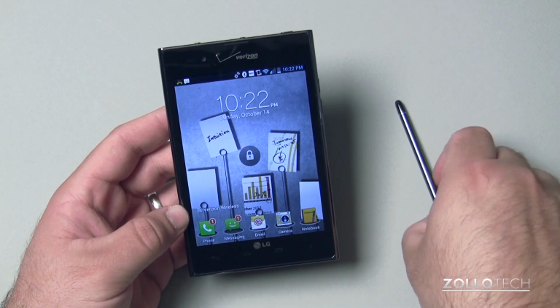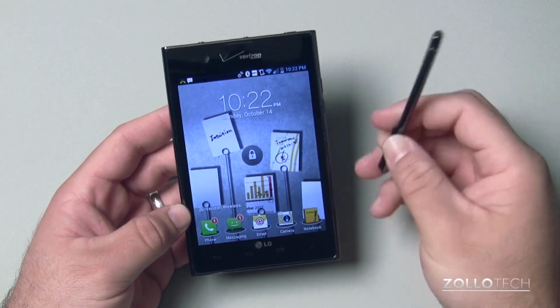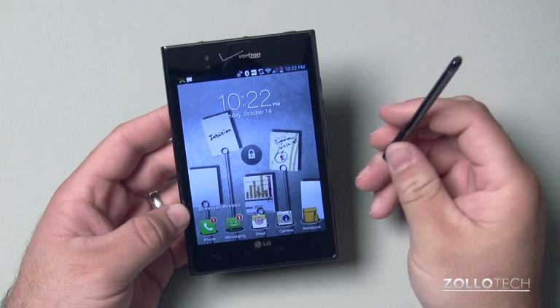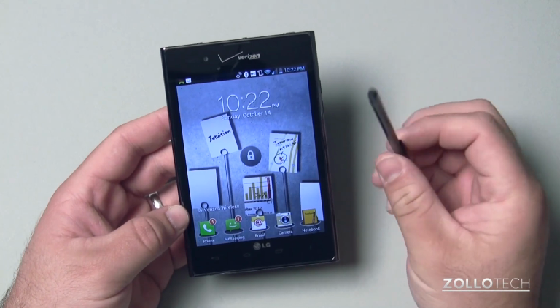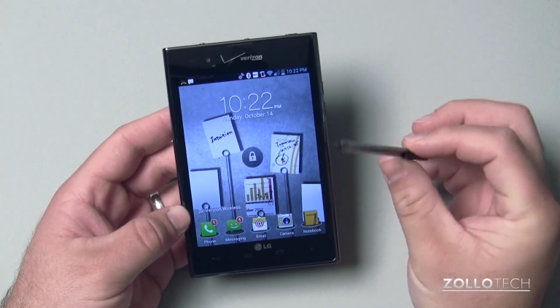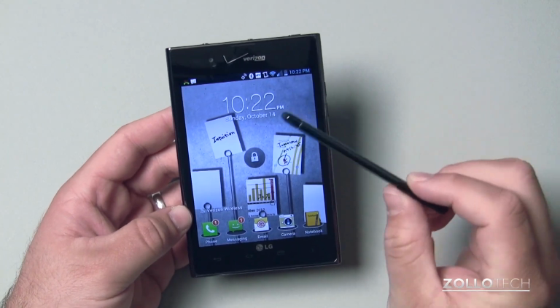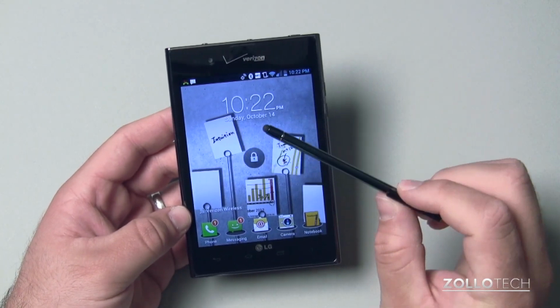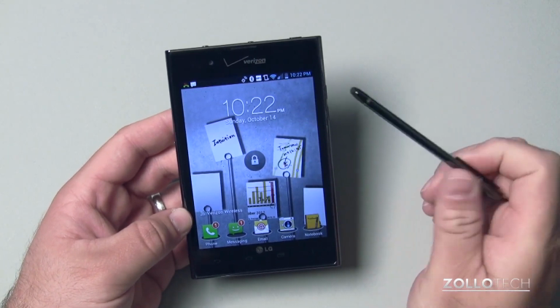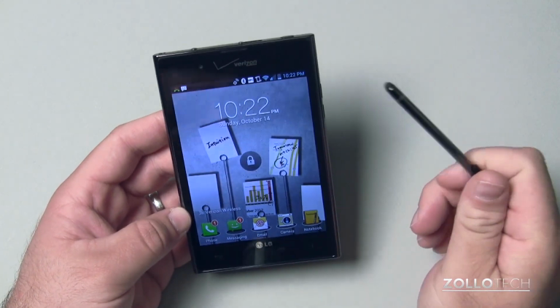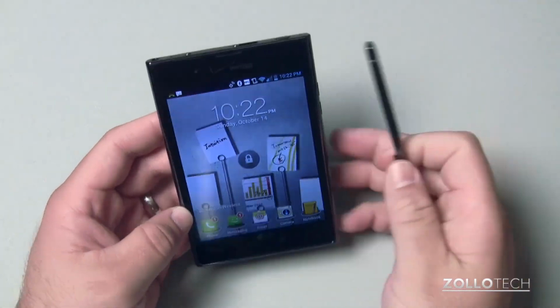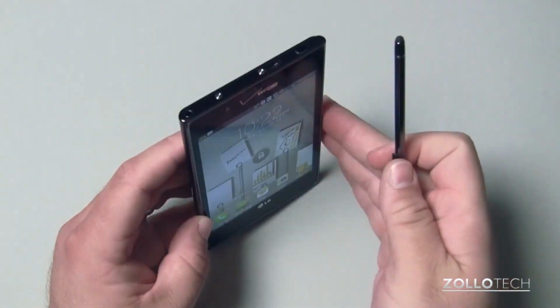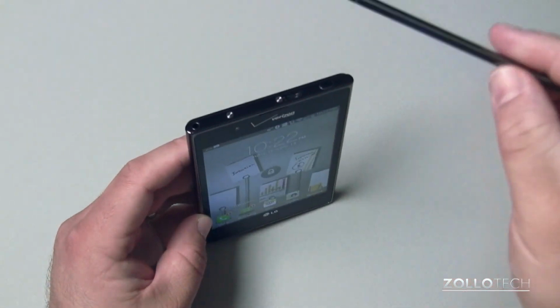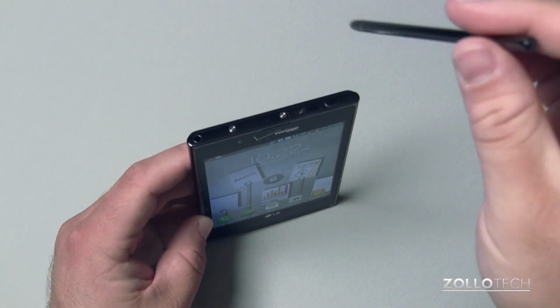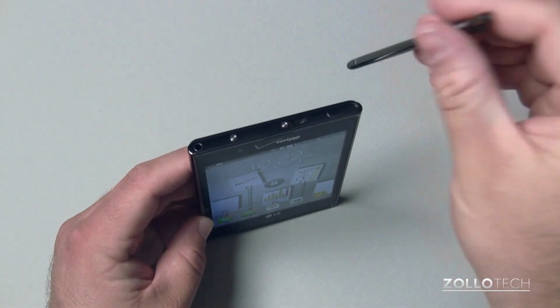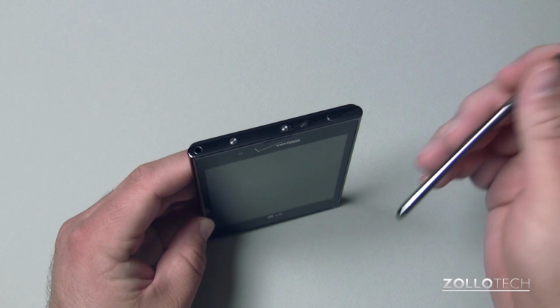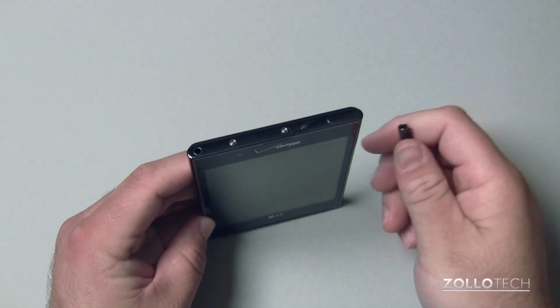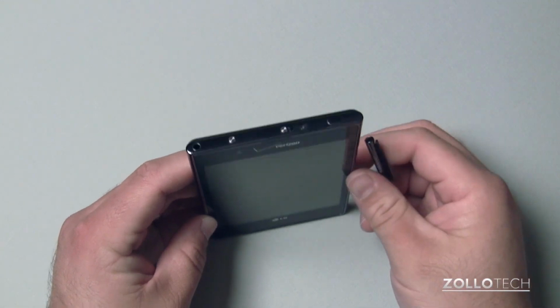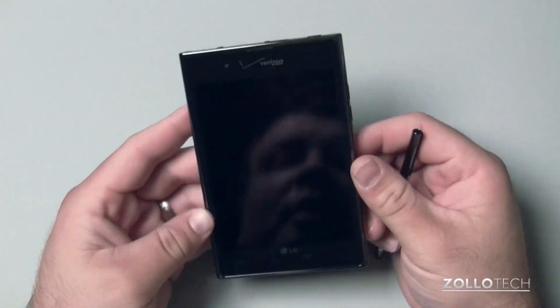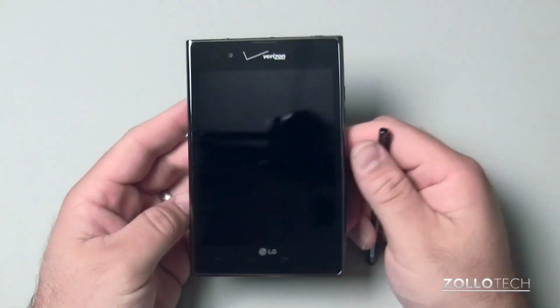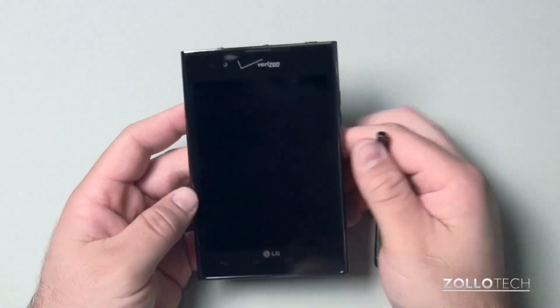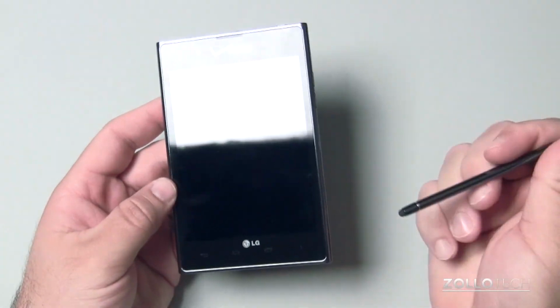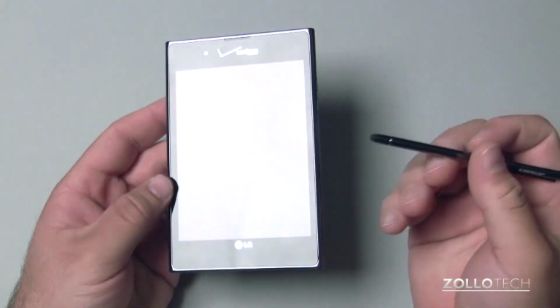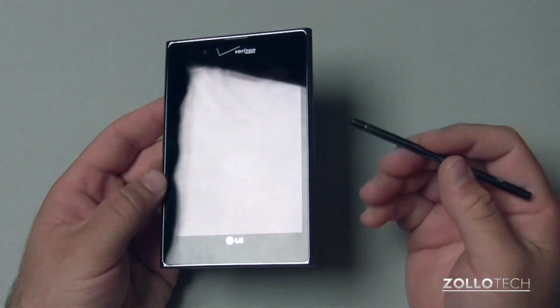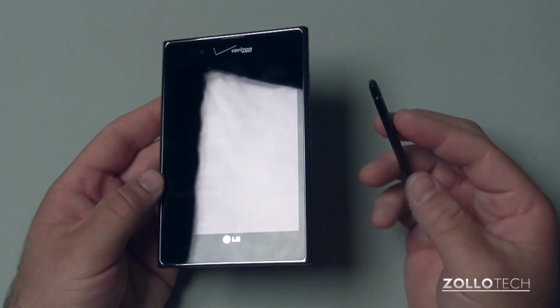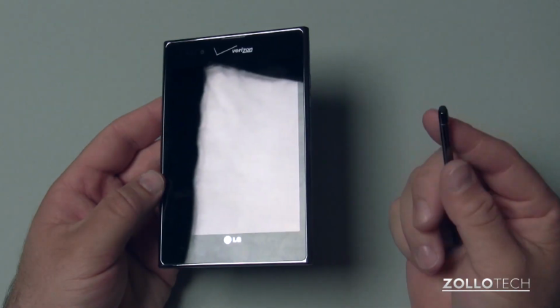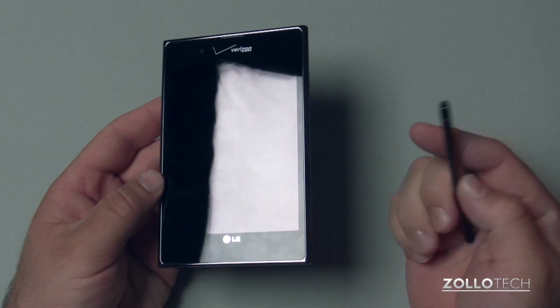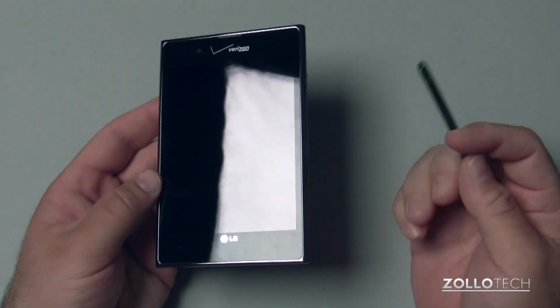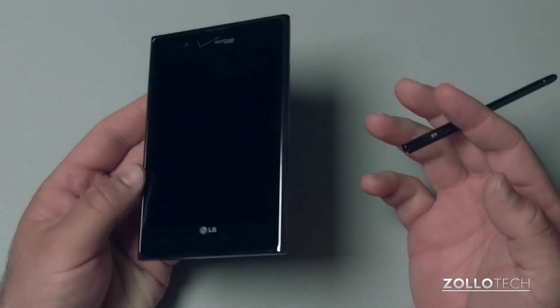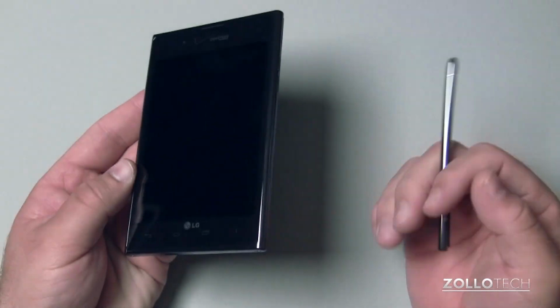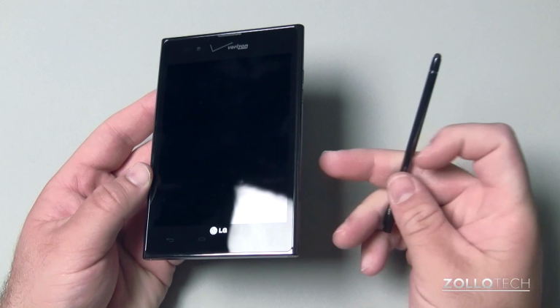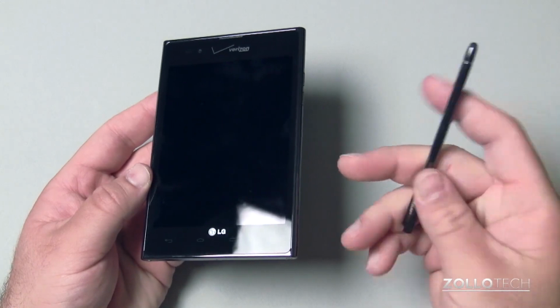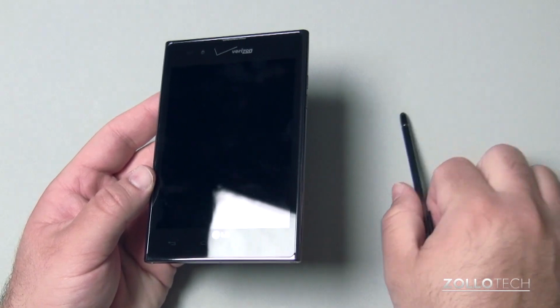It comes with this little stylus that unfortunately has no way to place it anywhere or hold it anywhere, so you have to carry it separately with you in your pocket. I'm not really sure what they intended as far as that goes.